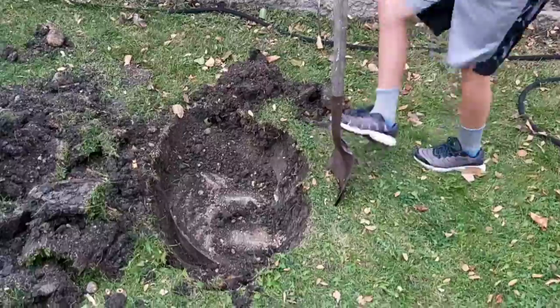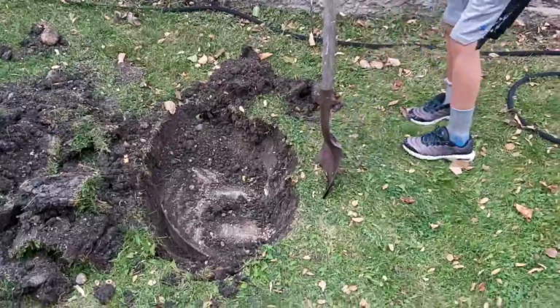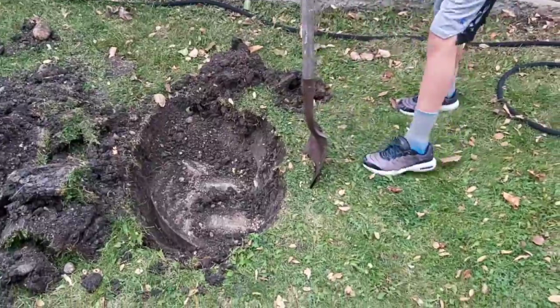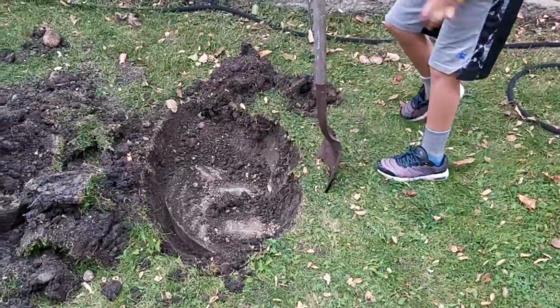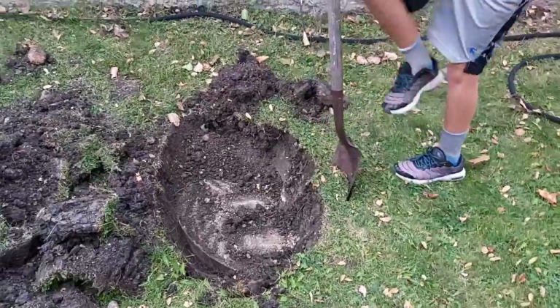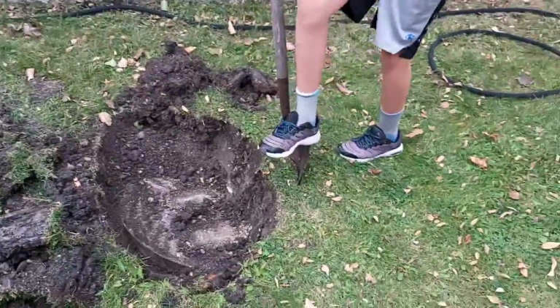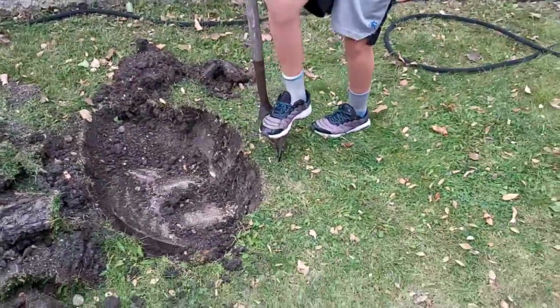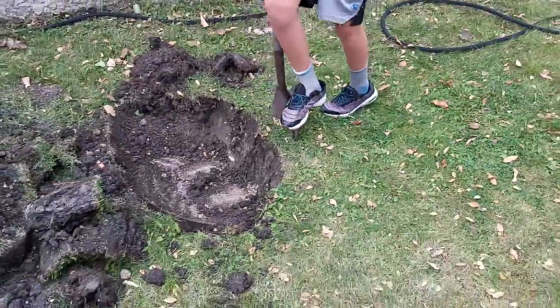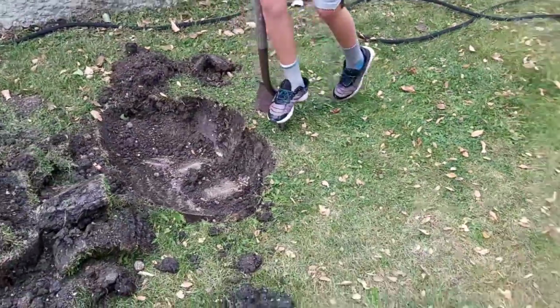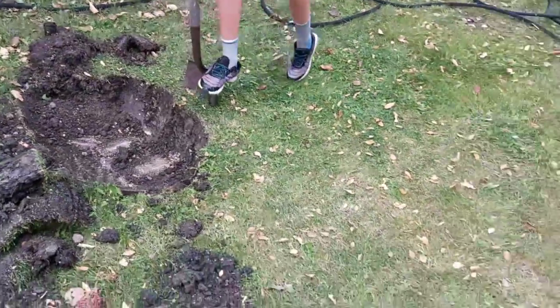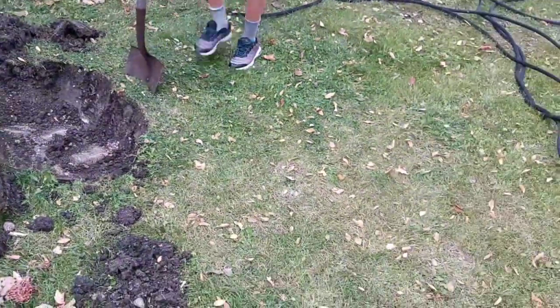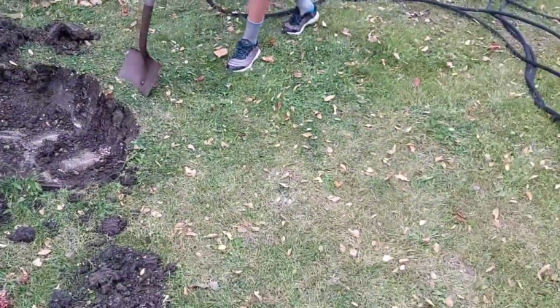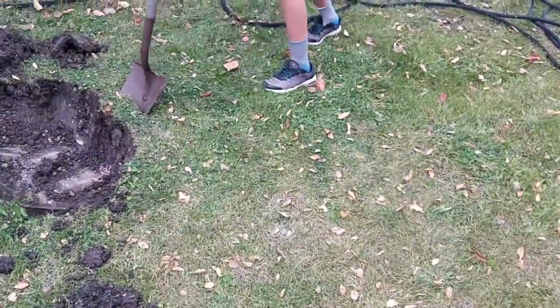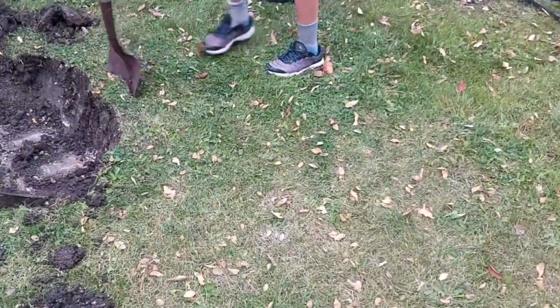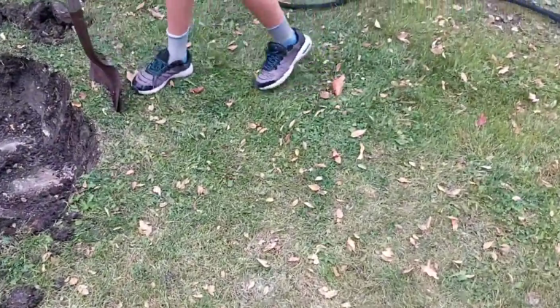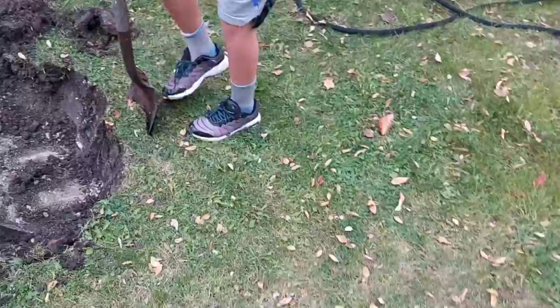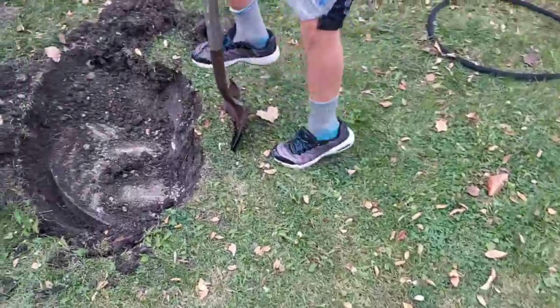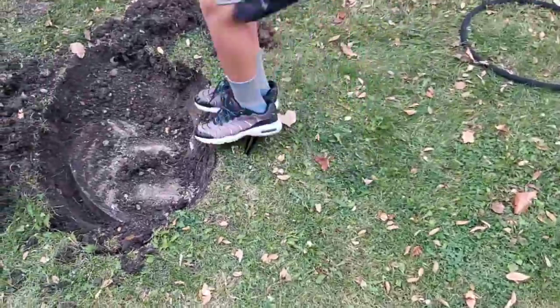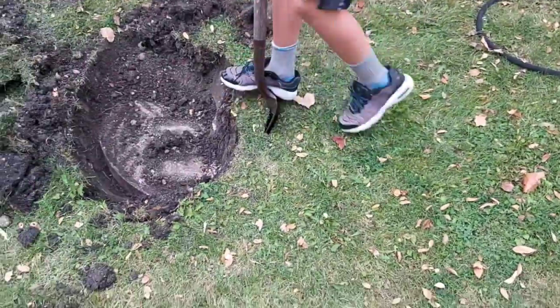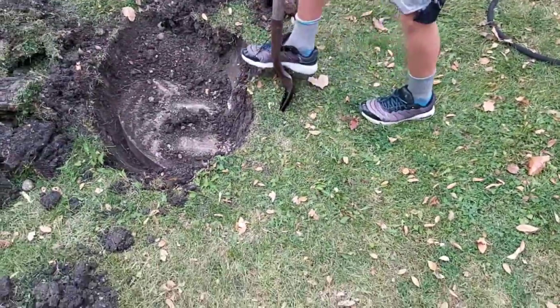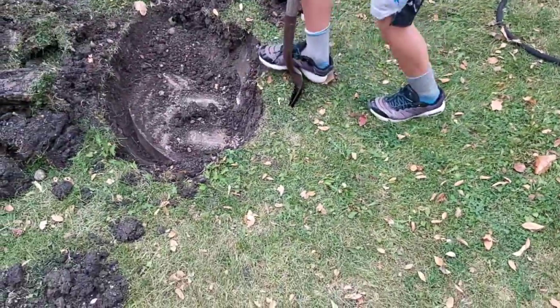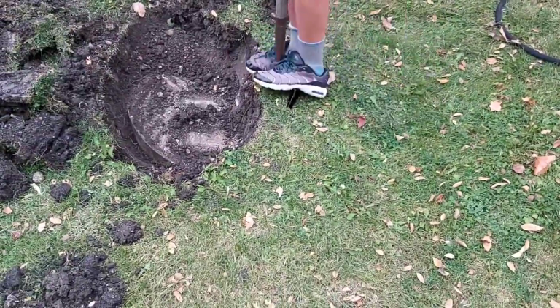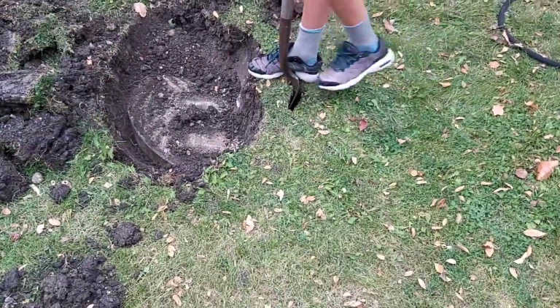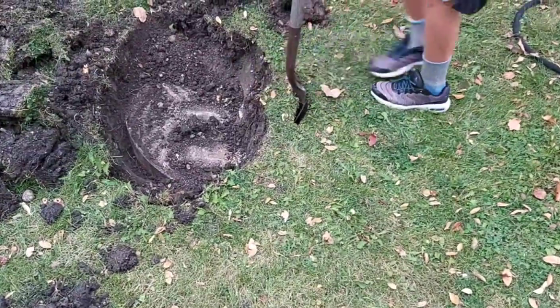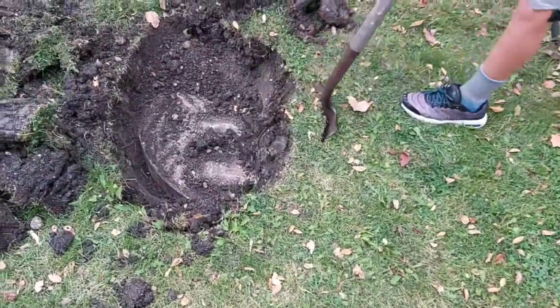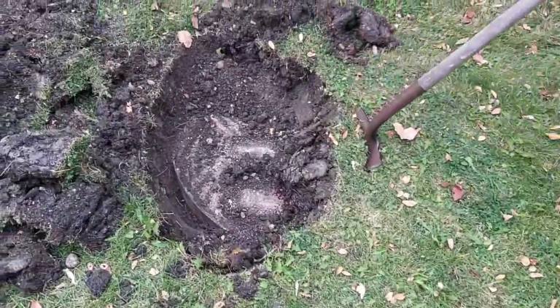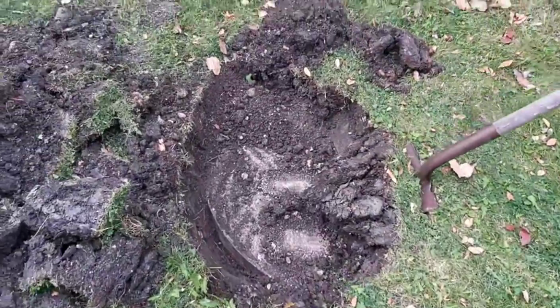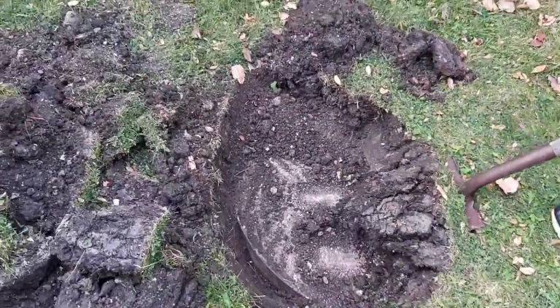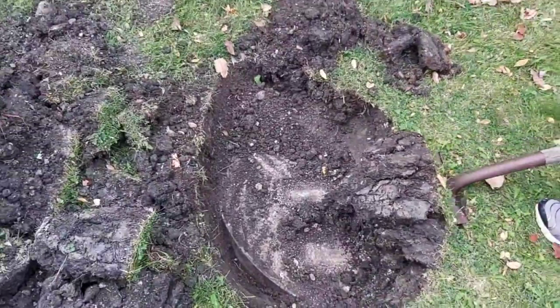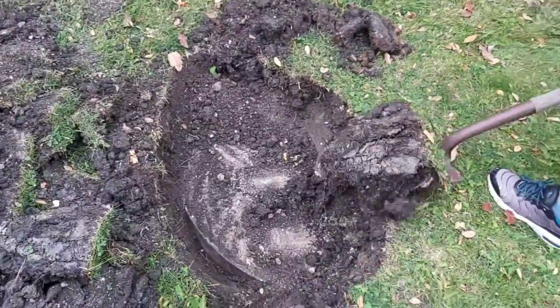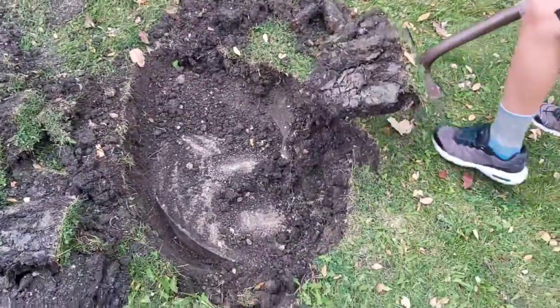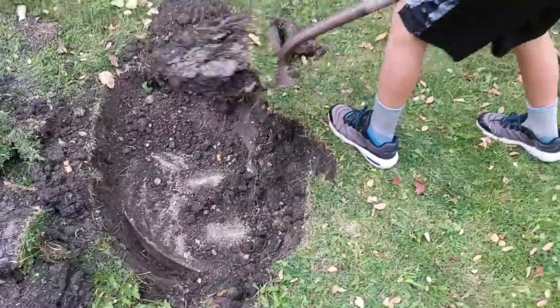Hey, how's it going? Well, we were in the backyard today and we noticed the grass was being pushed up a pretty good size. It's in a circular shape and there's a big lump there.